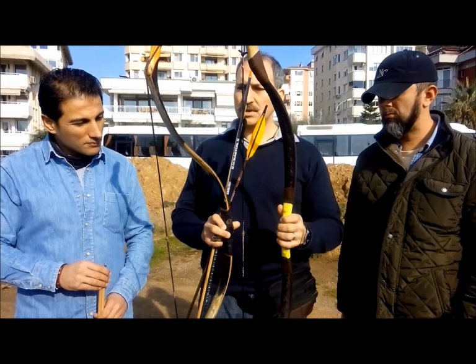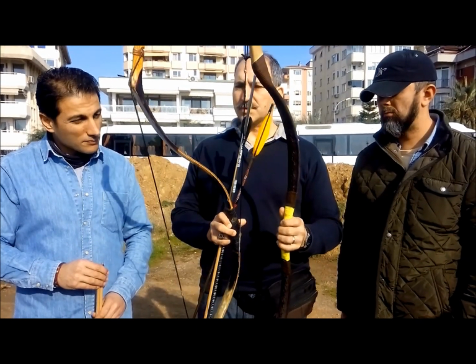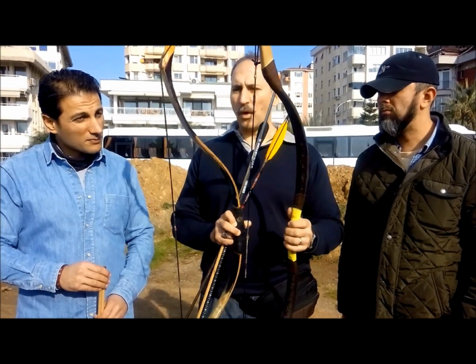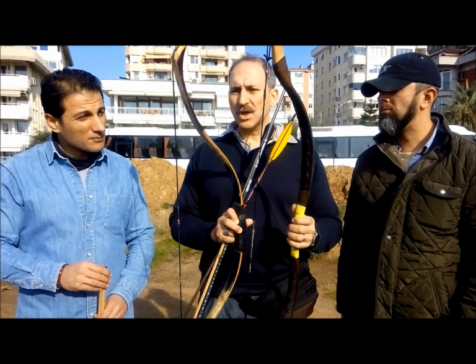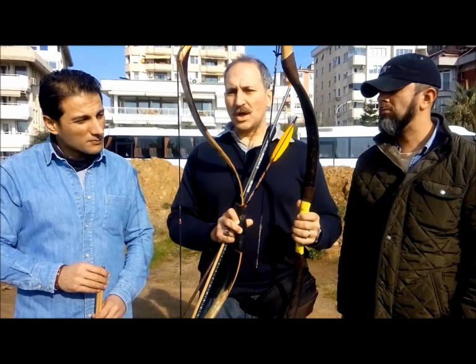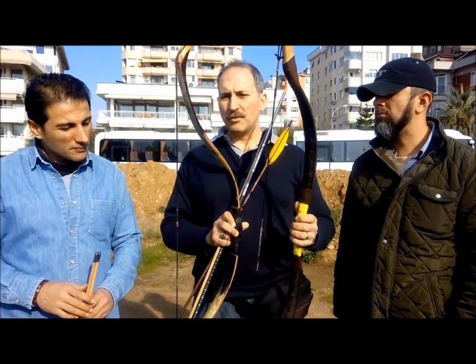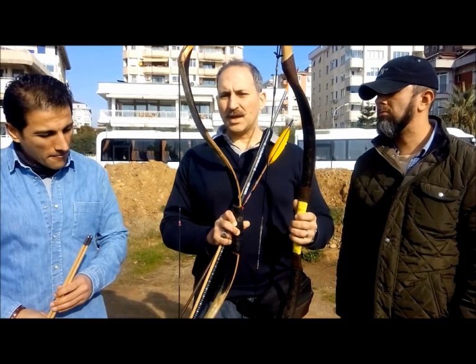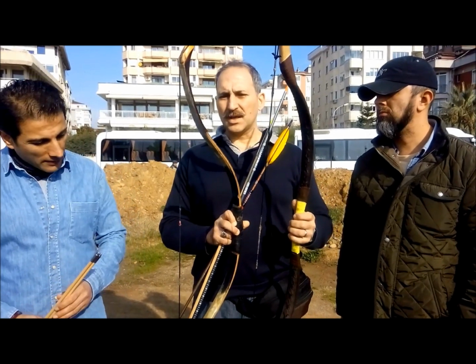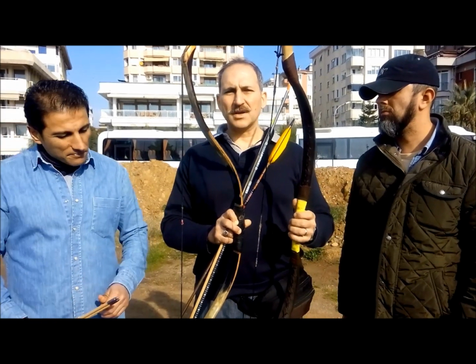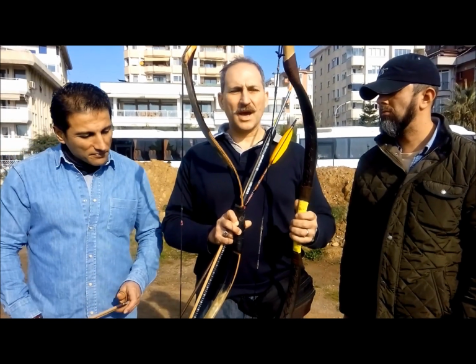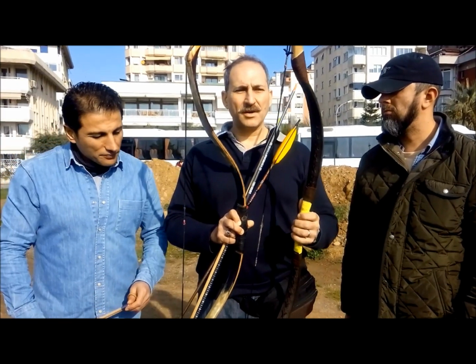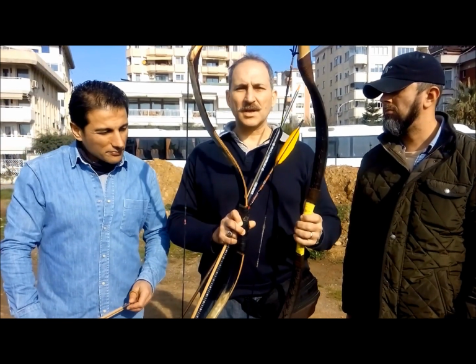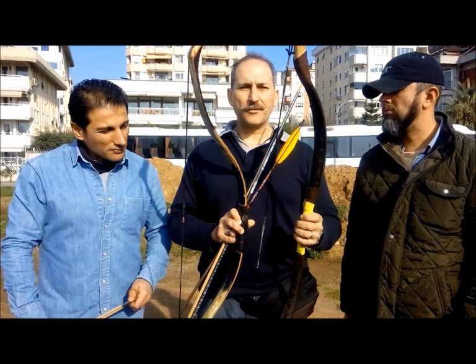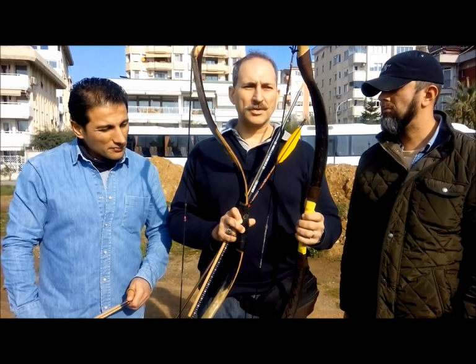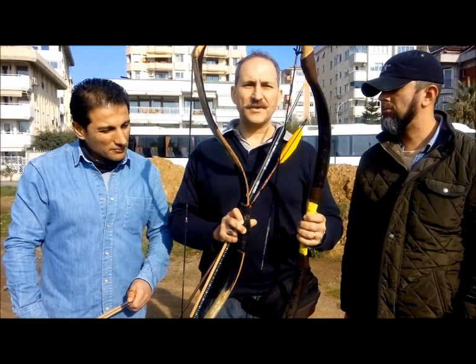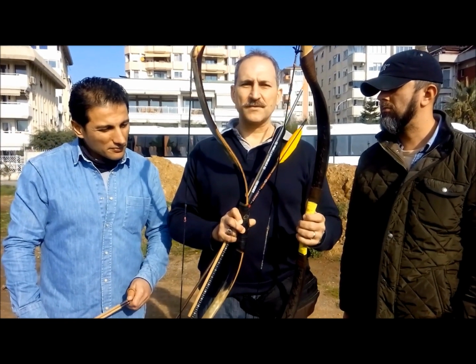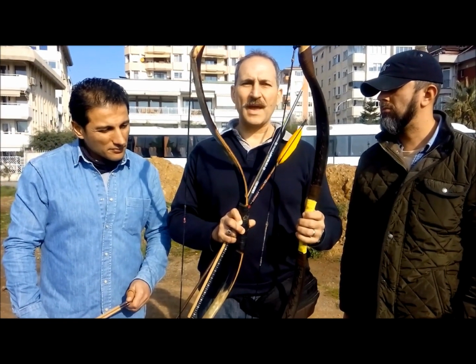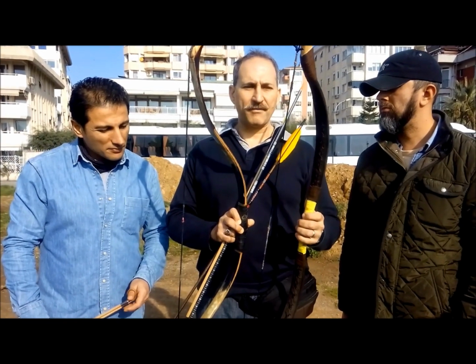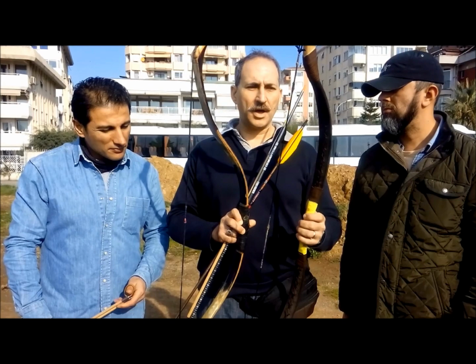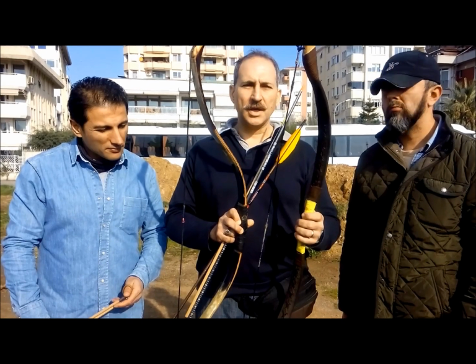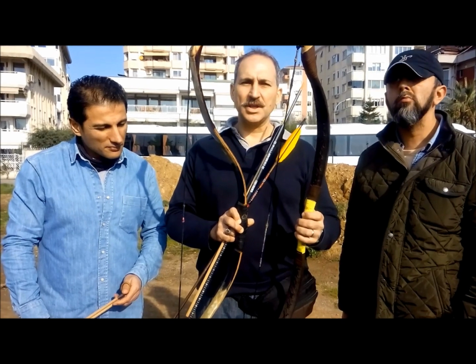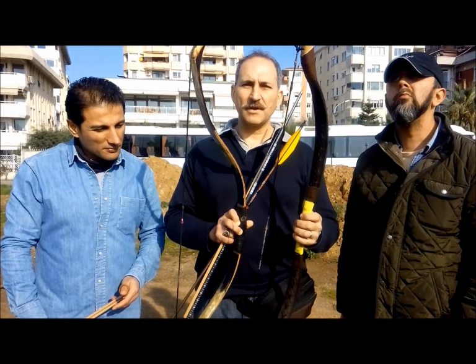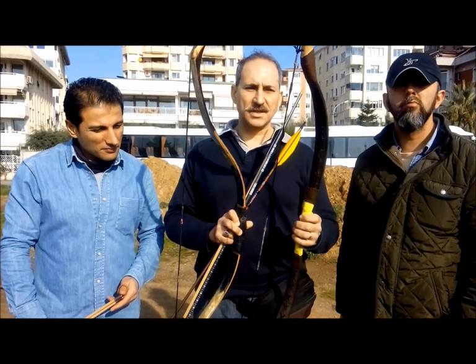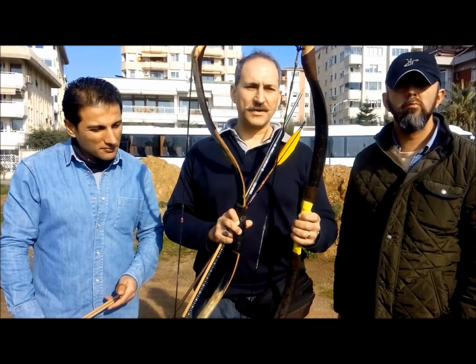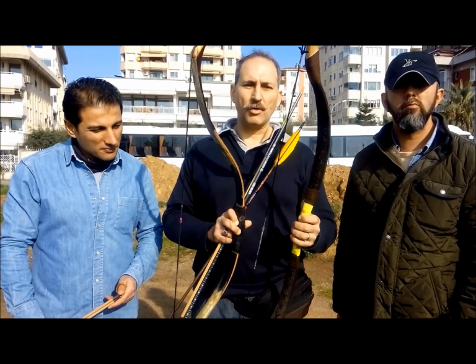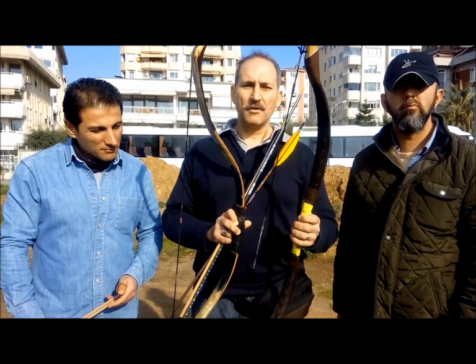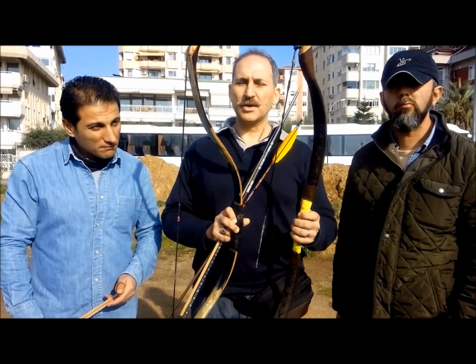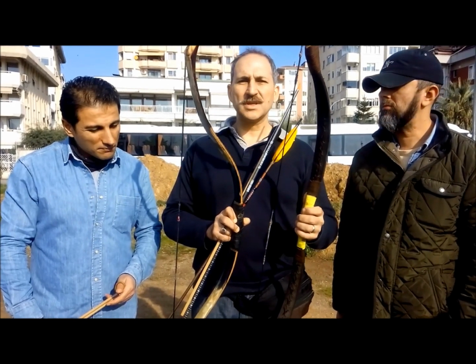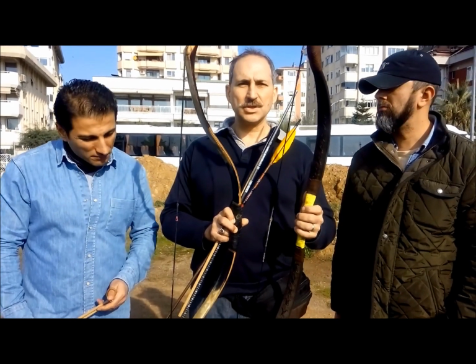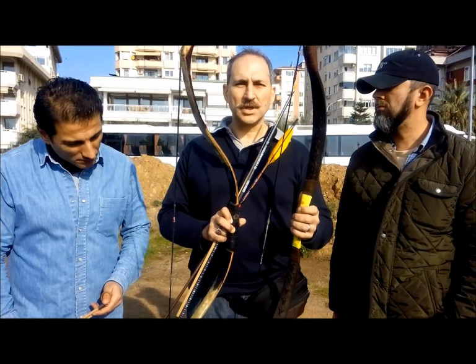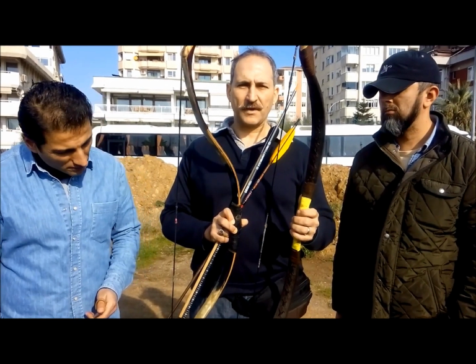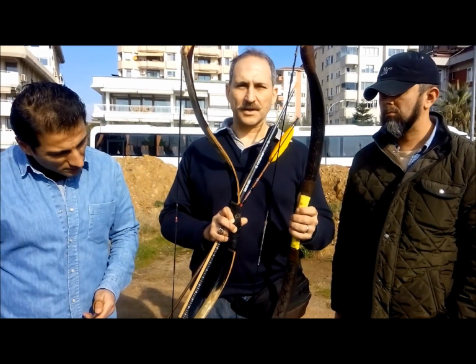These two types of bows will give us an idea of what kind of differences we may have in the initial velocity of the arrow when we are using these two types of HATRA.